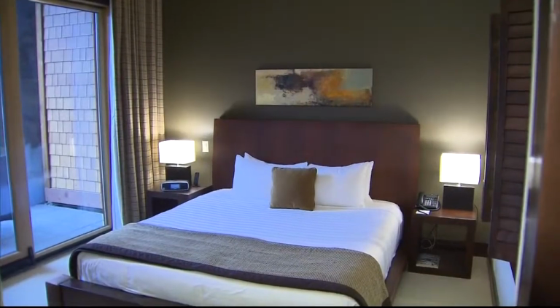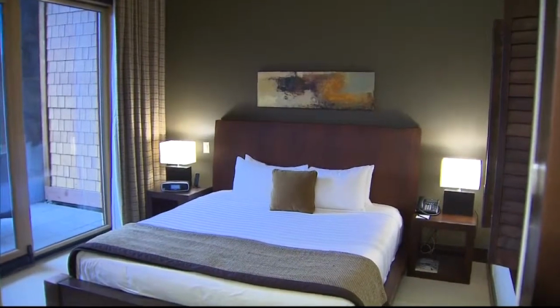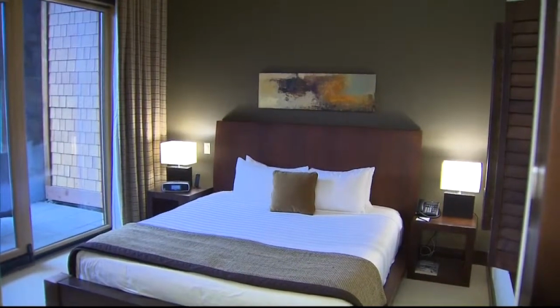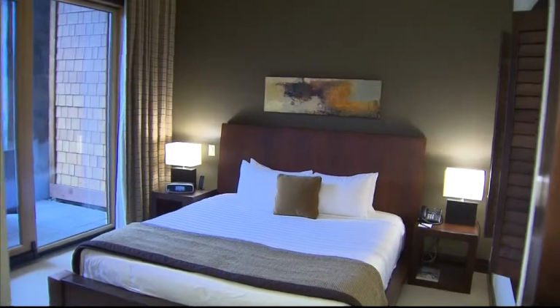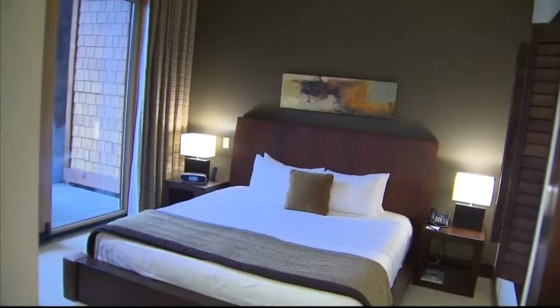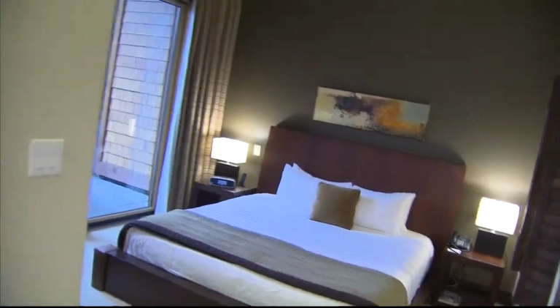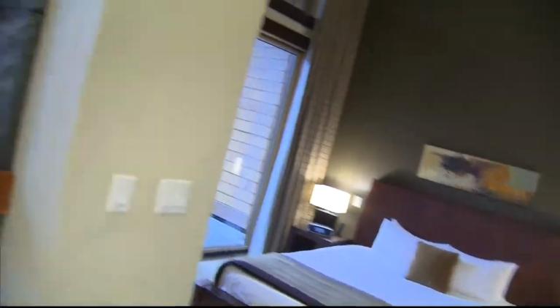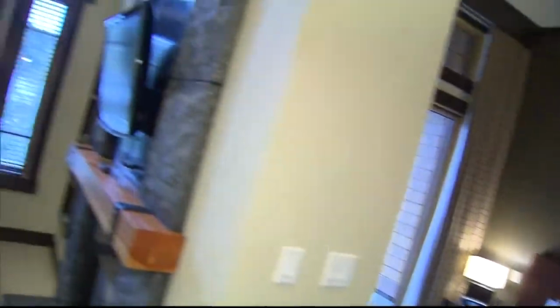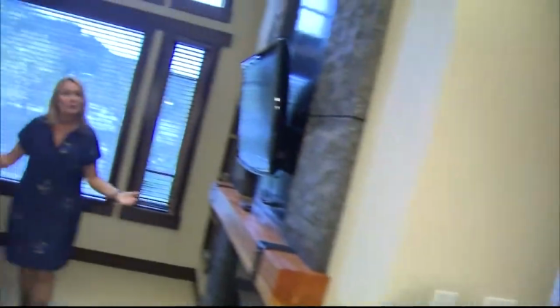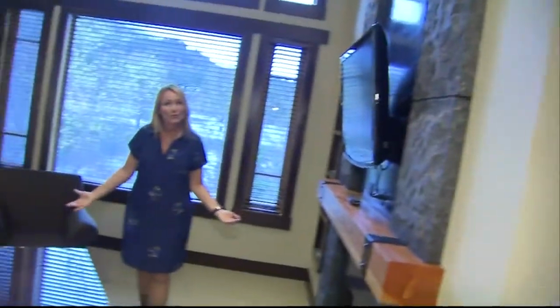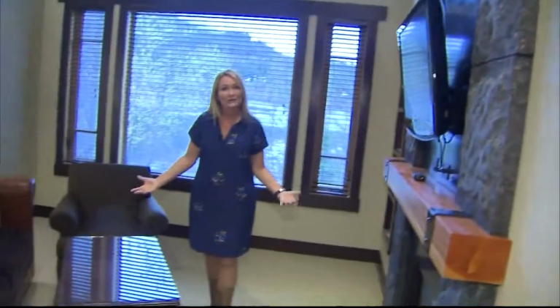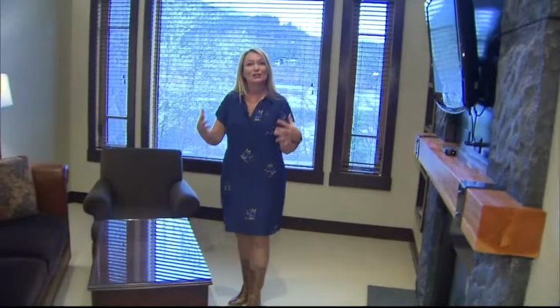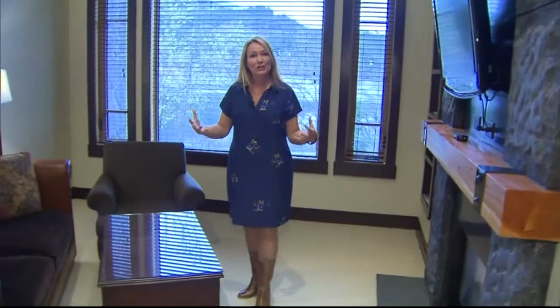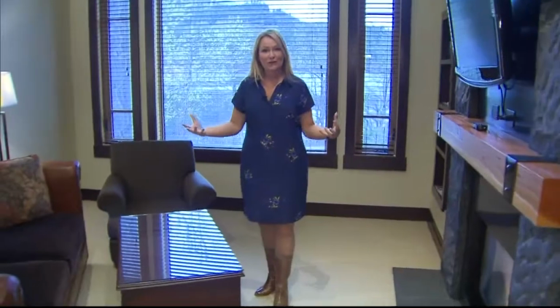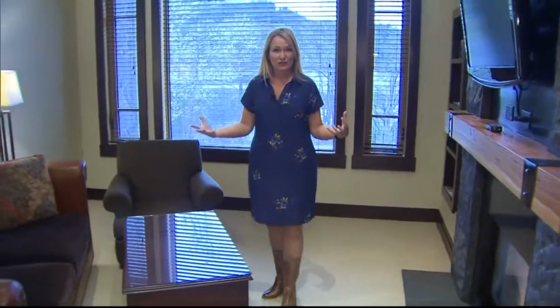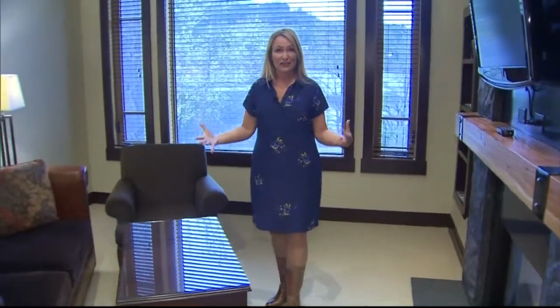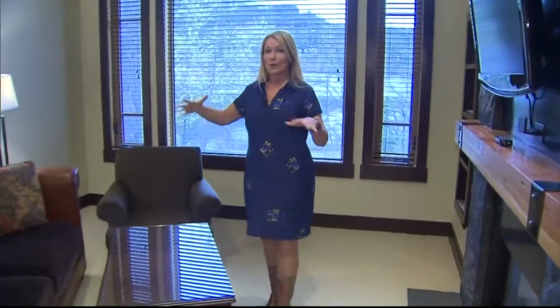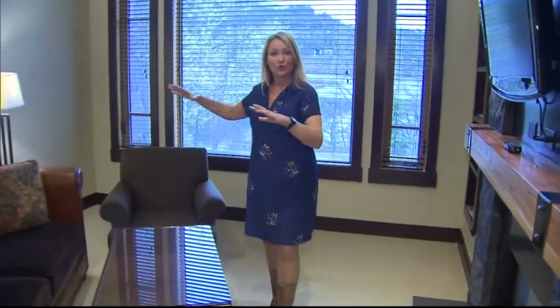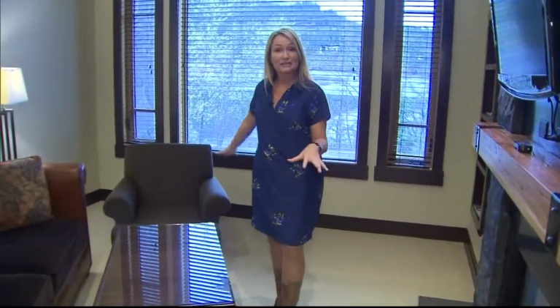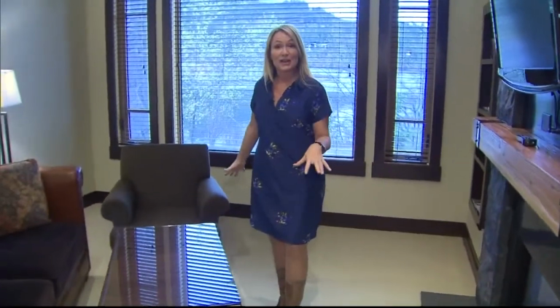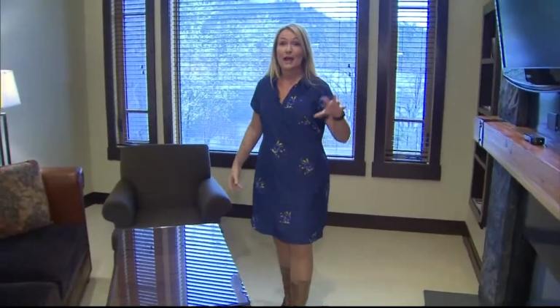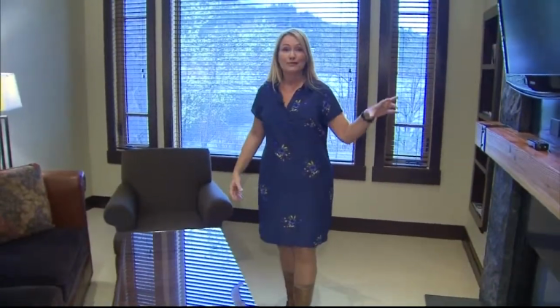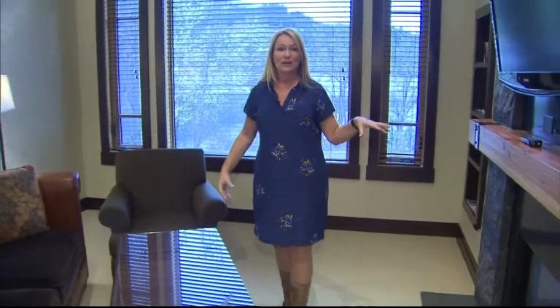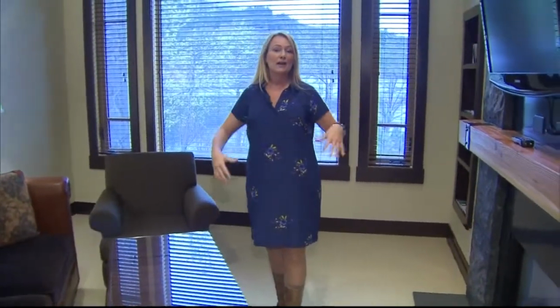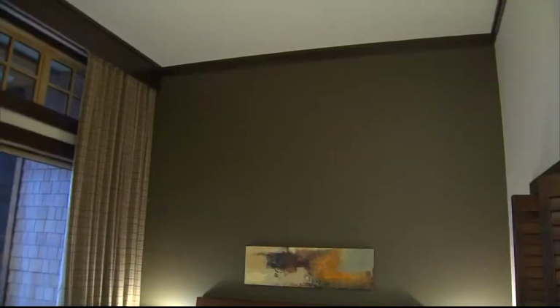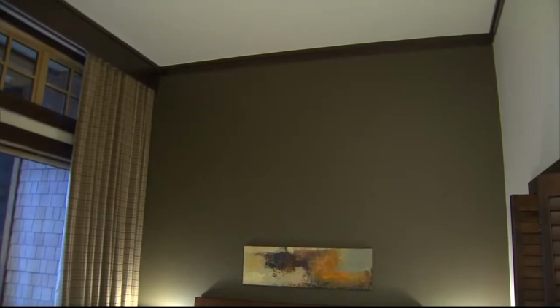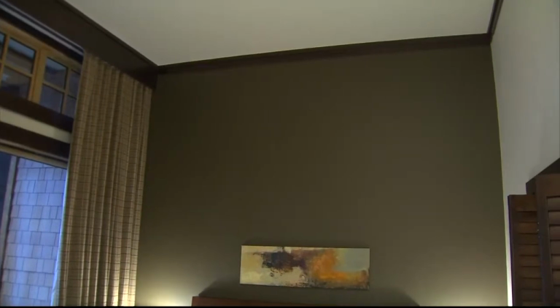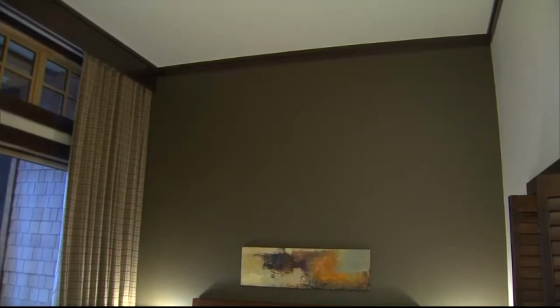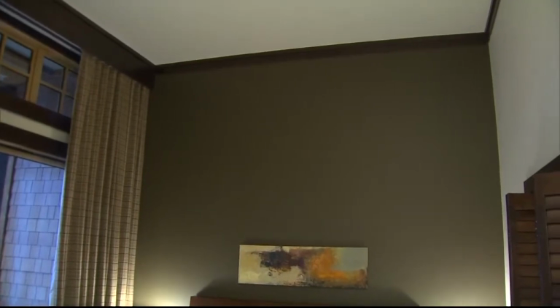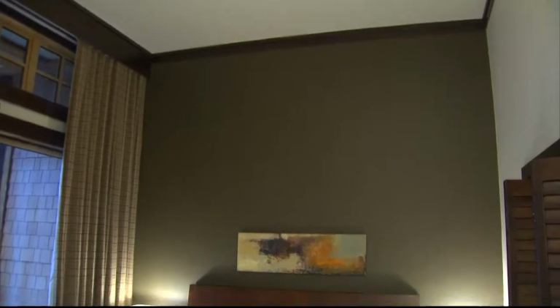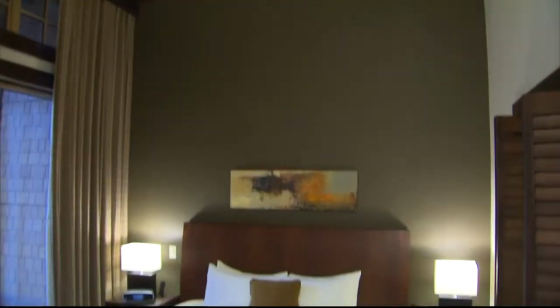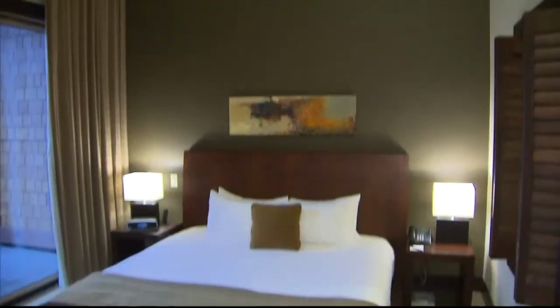This suite is only 700 square feet, but if you look around, look at all the functionality. We have a great seating area, a bedroom area, and beautiful high ceilings, which actually make the space feel bigger.